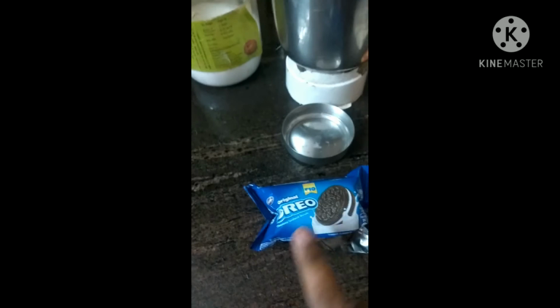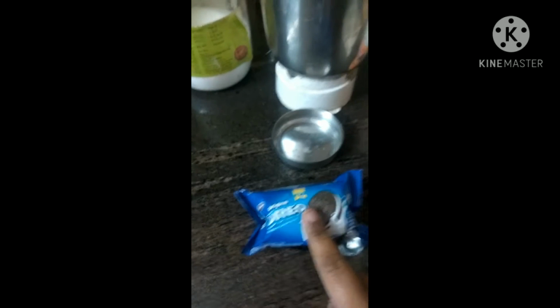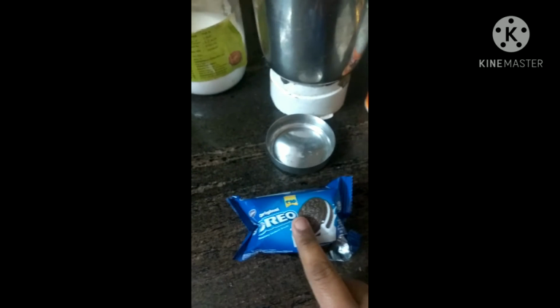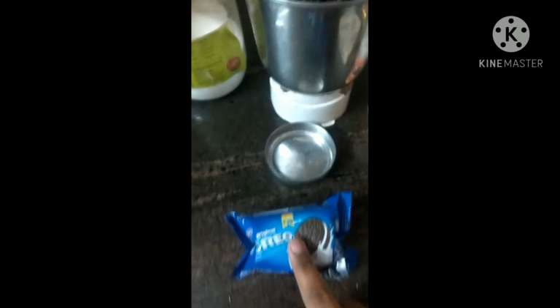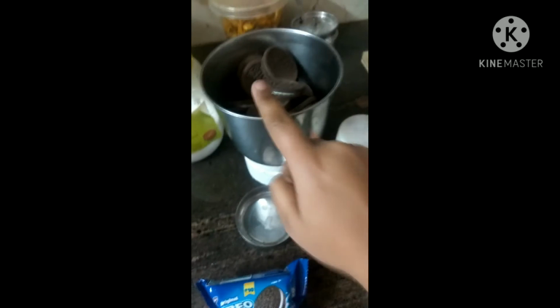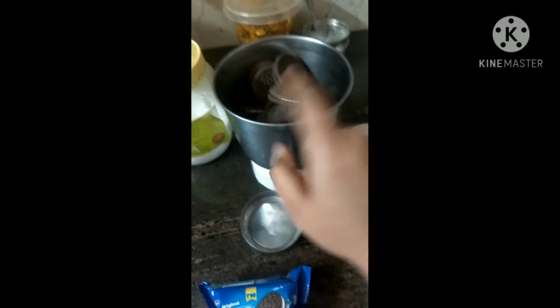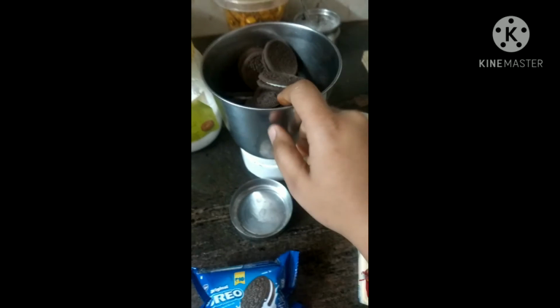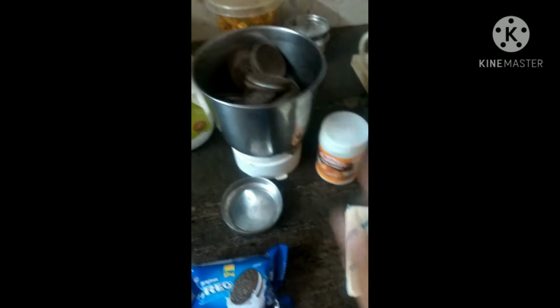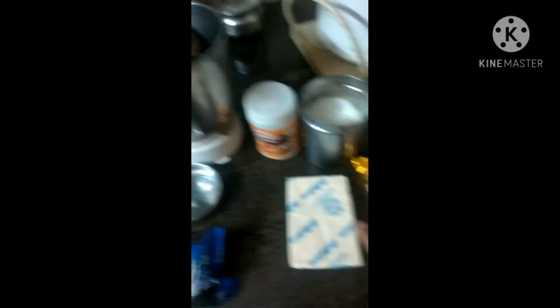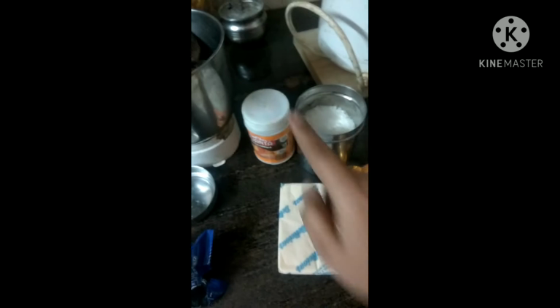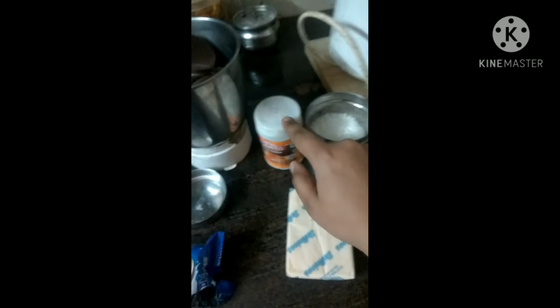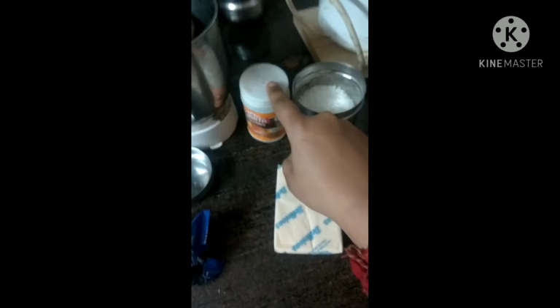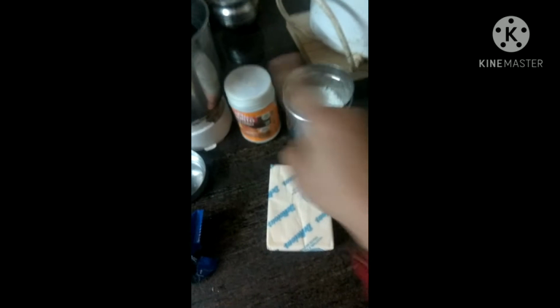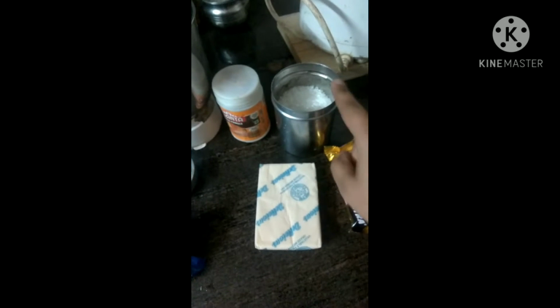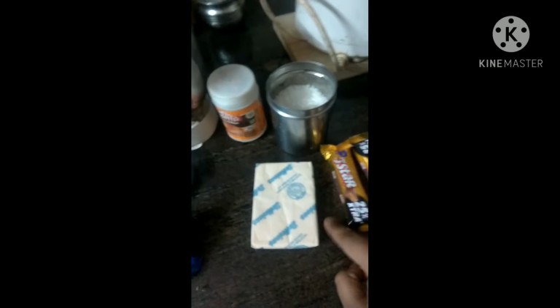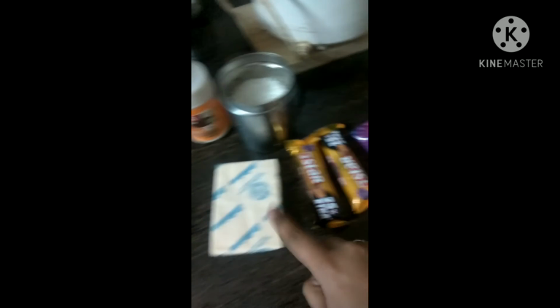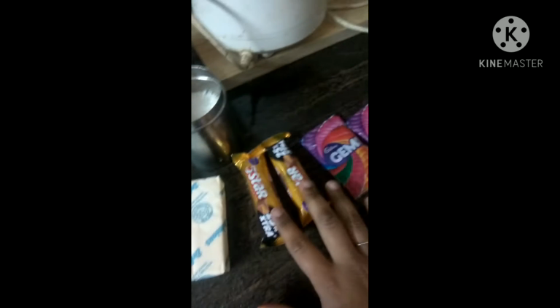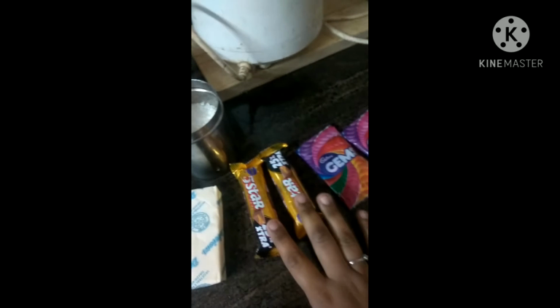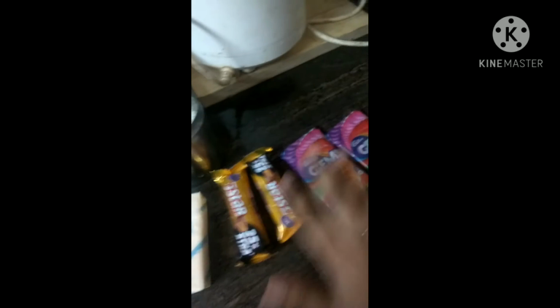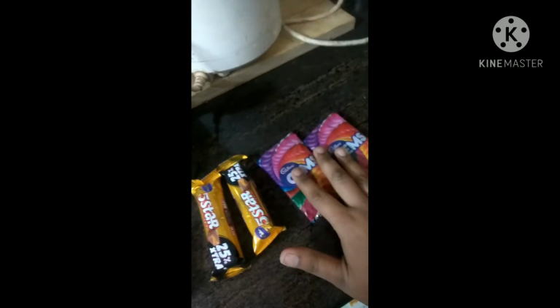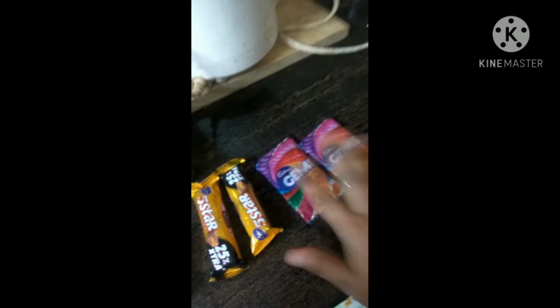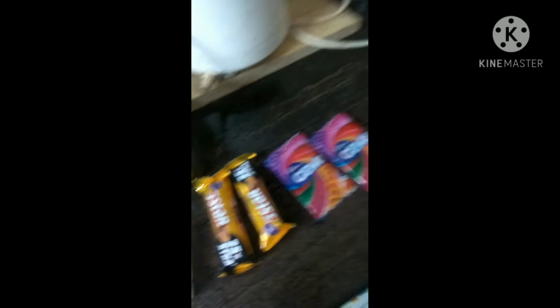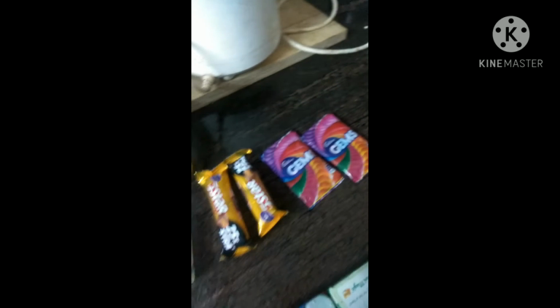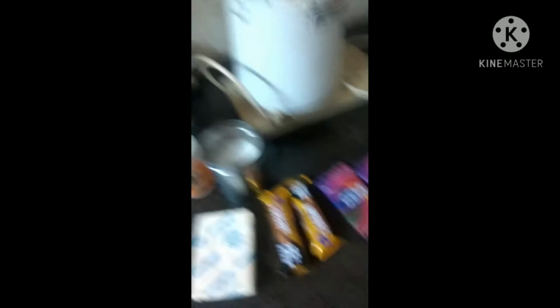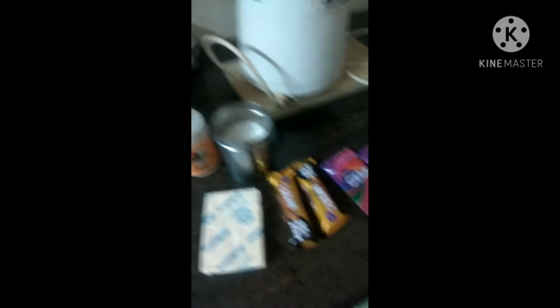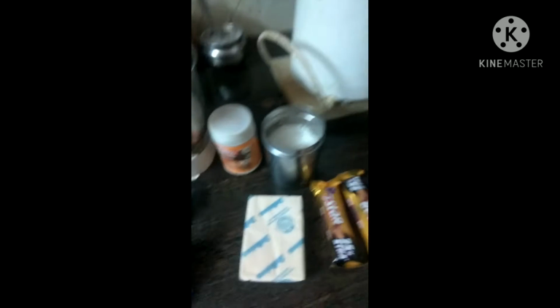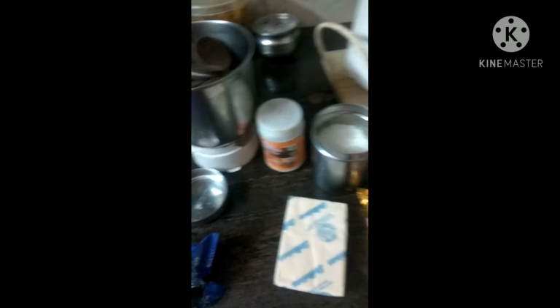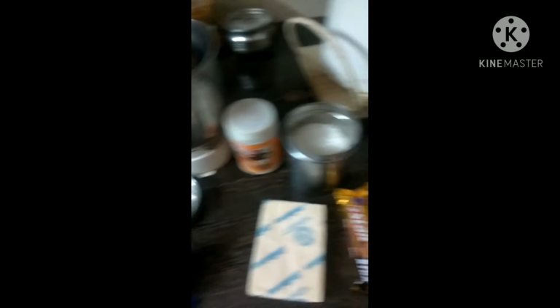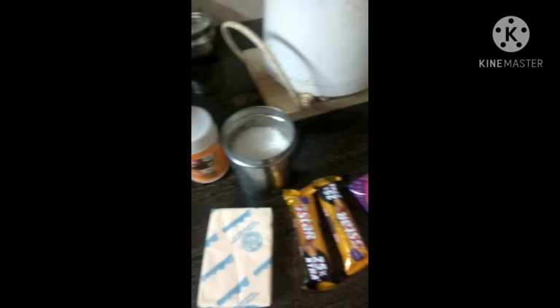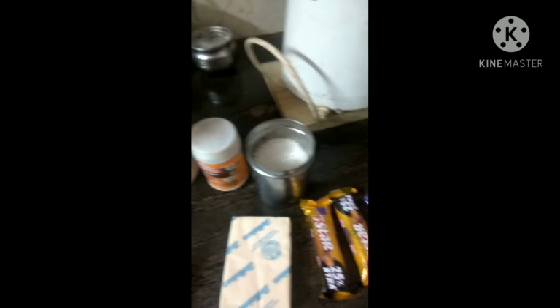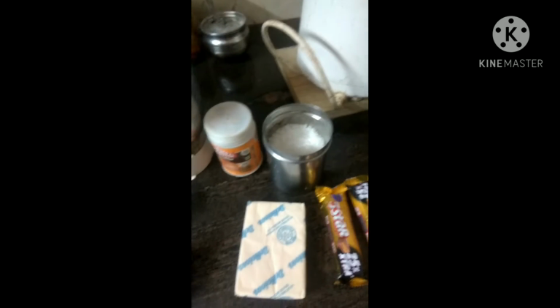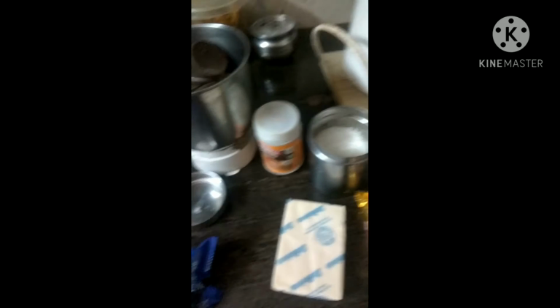I have some Oreo biscuits and I have put them in a jar. Next I would be required with baking soda, sugar, butter, two chocolates for garnishing, and gems for garnishing. I have also collected some milk in a bowl and I have put it on a gas so that it heats up.